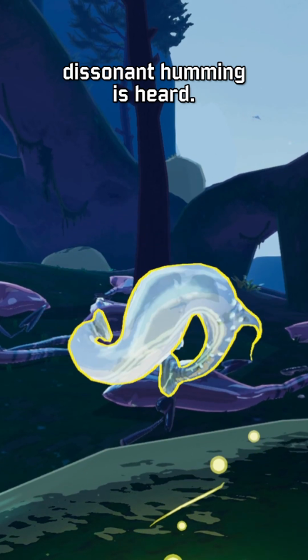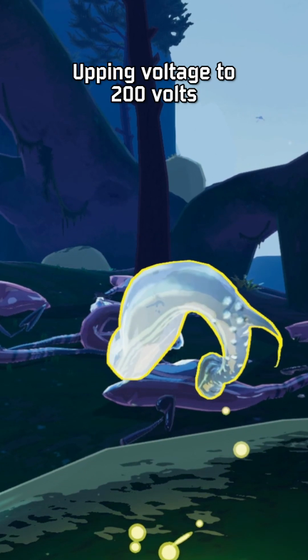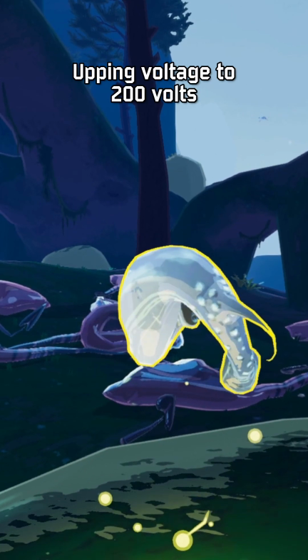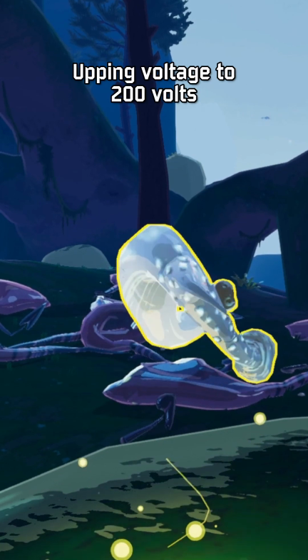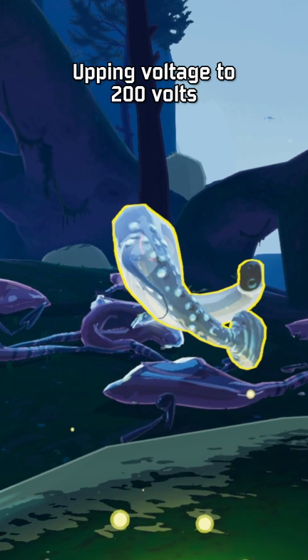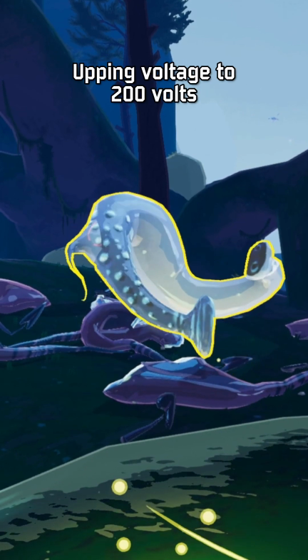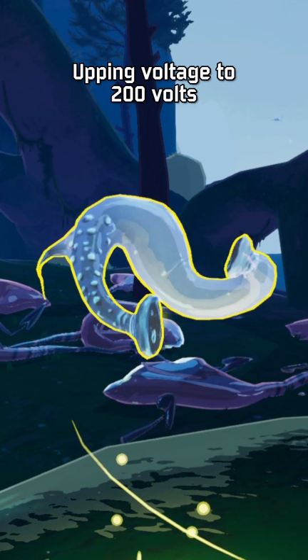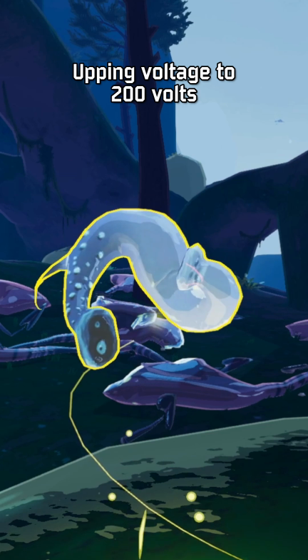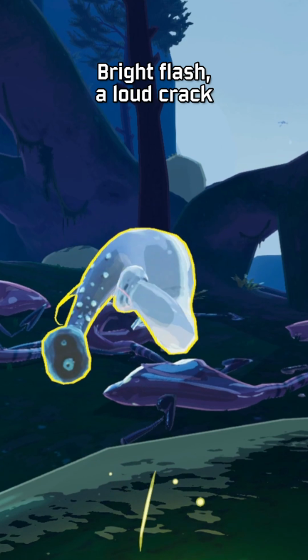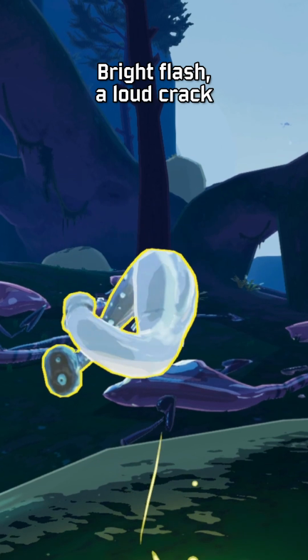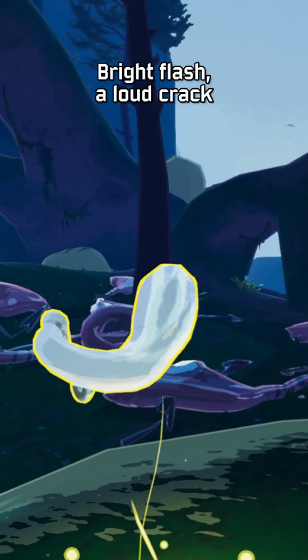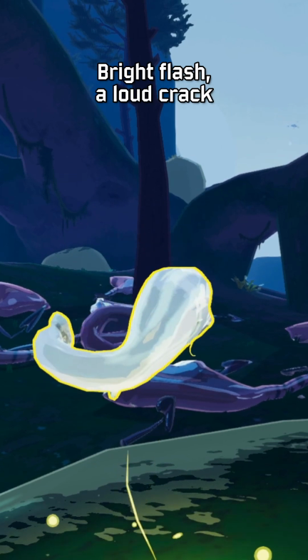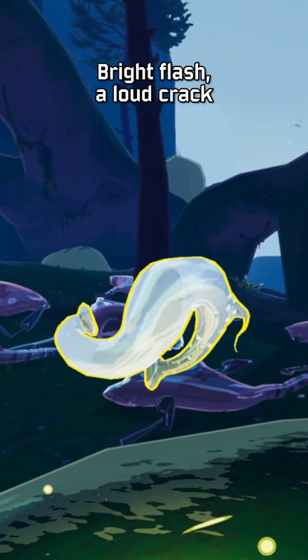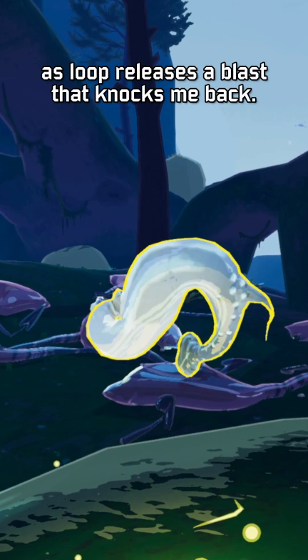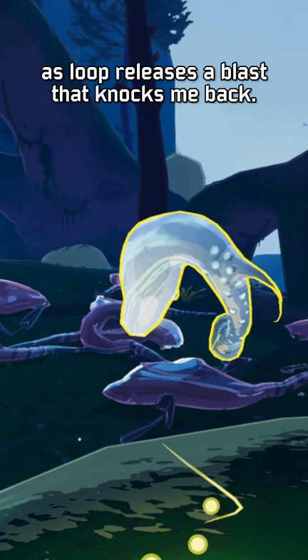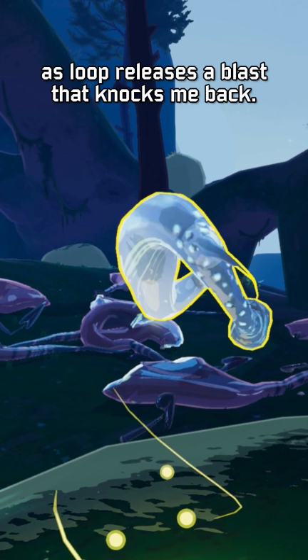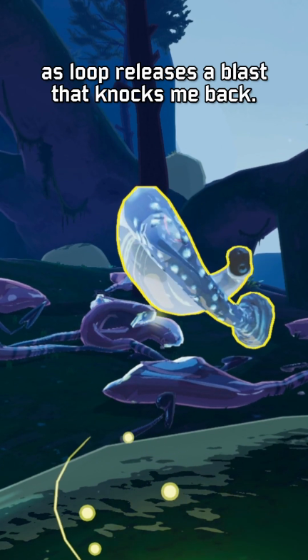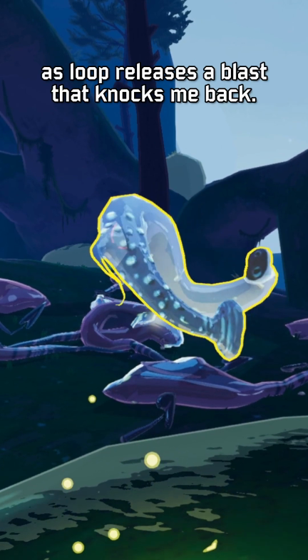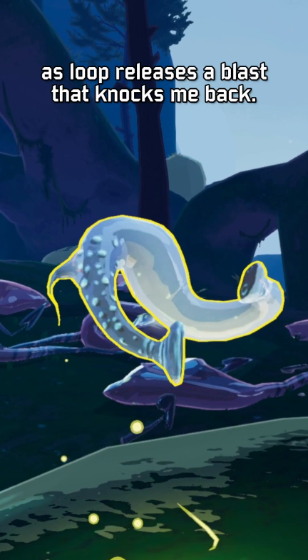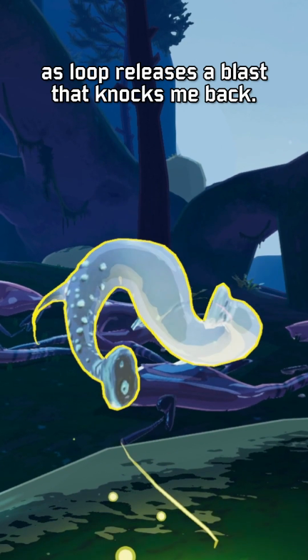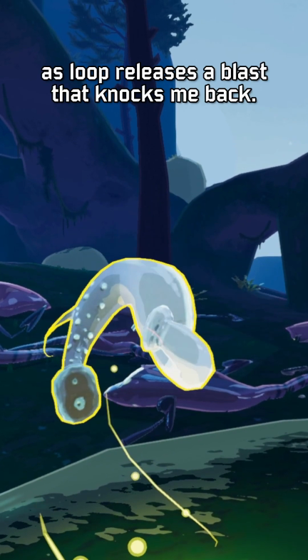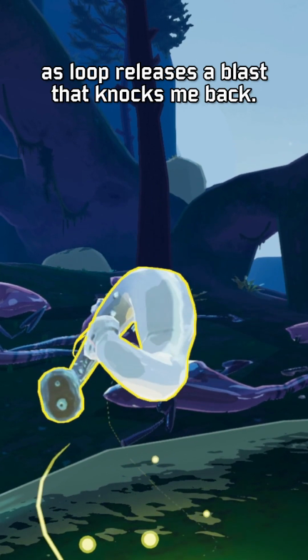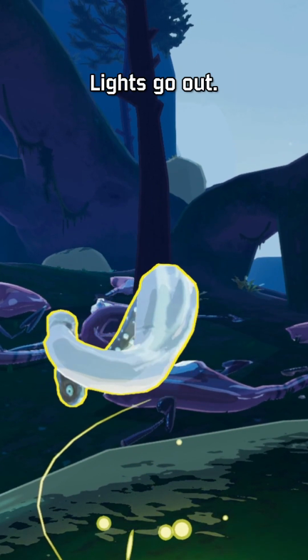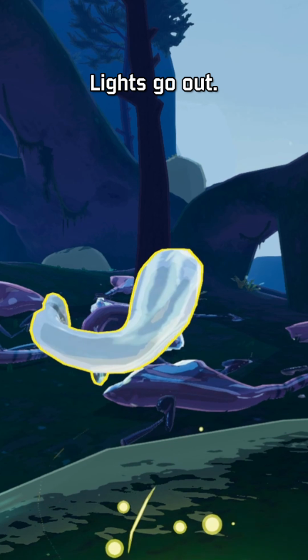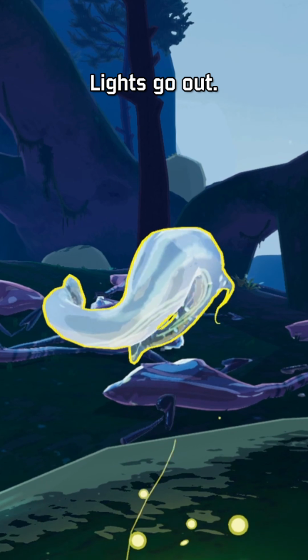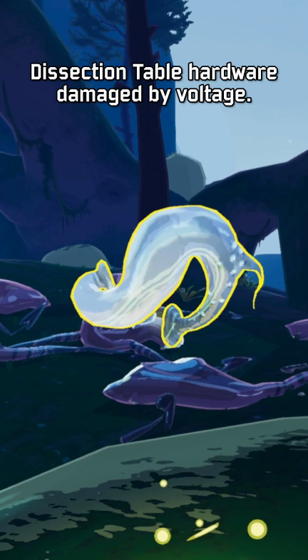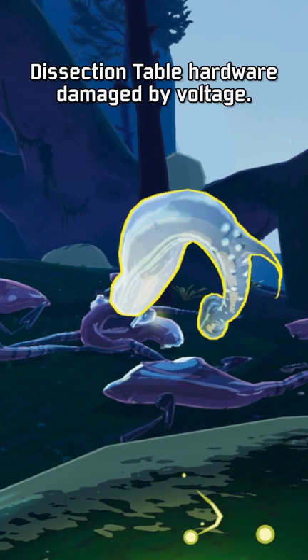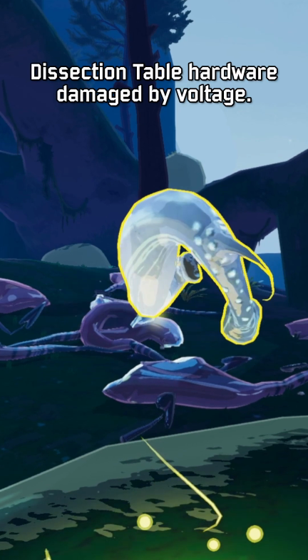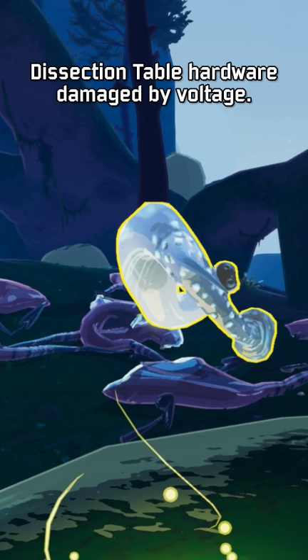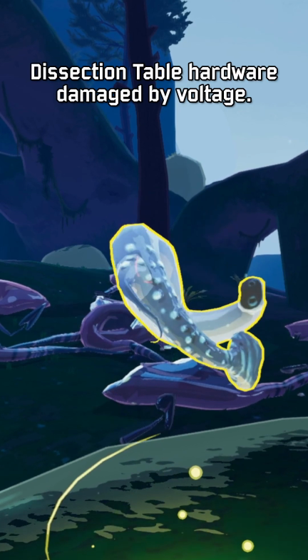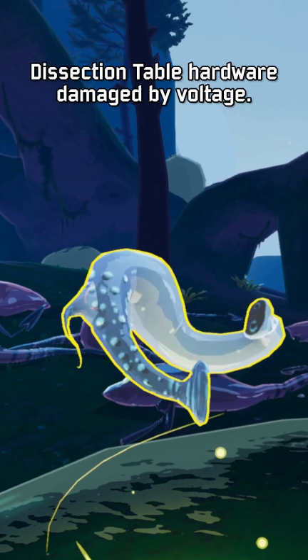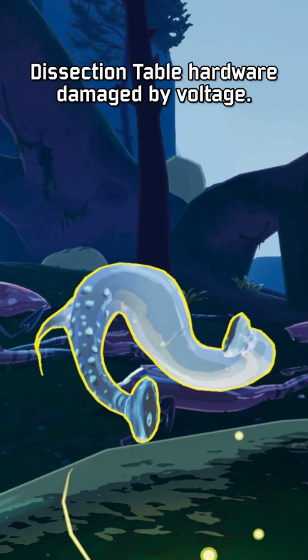Upping voltage to 200 volts. Bright flash, a loud crack, as the loop releases a blast that knocks me back. Lights go out; dissection table hardware damaged by voltage.